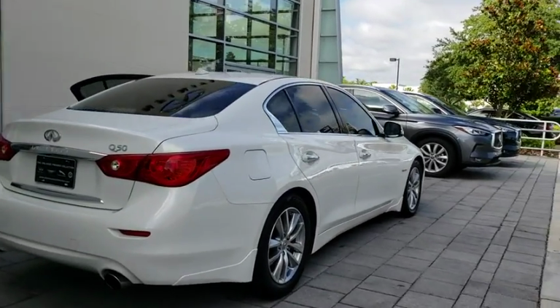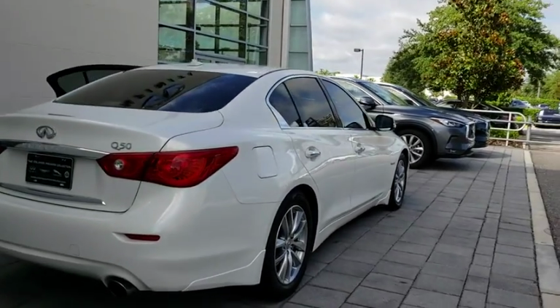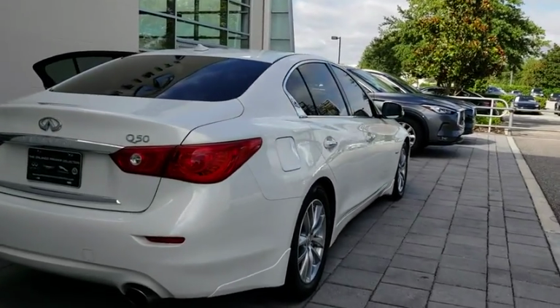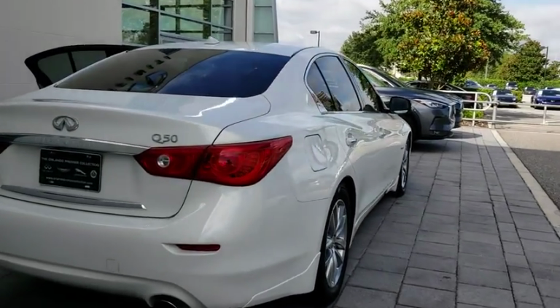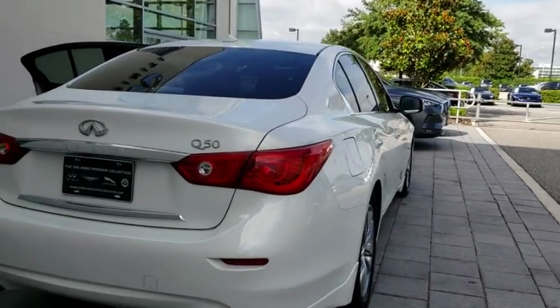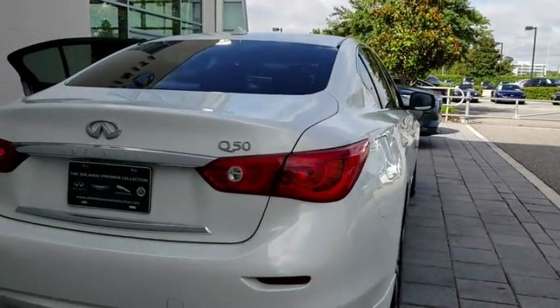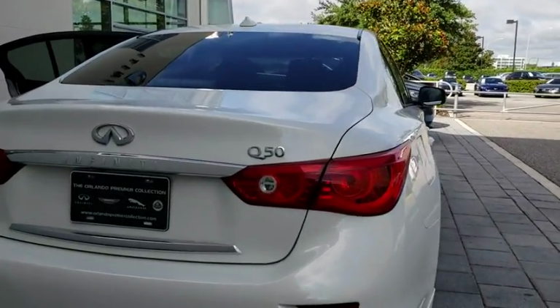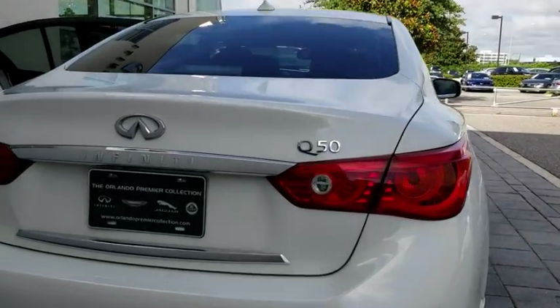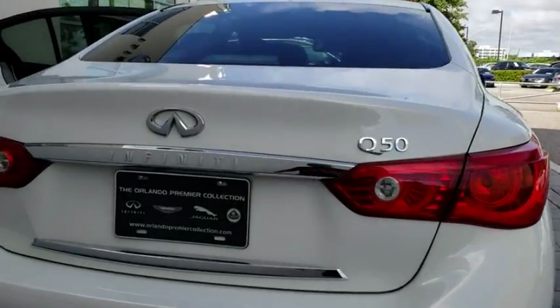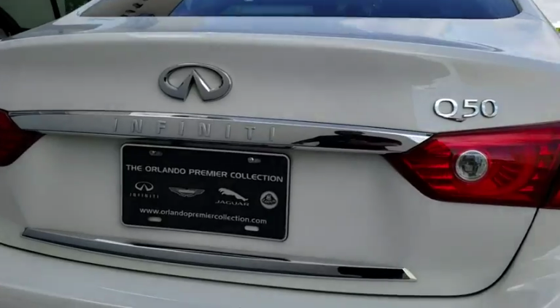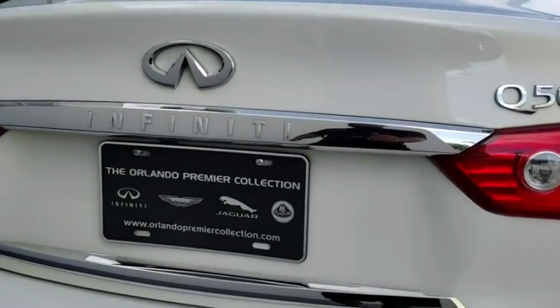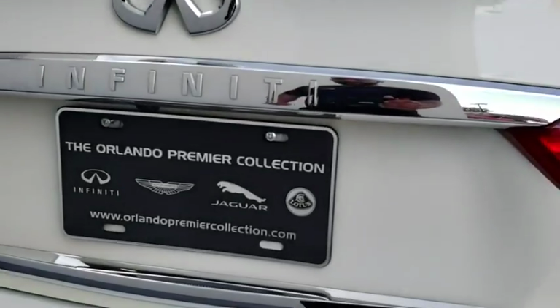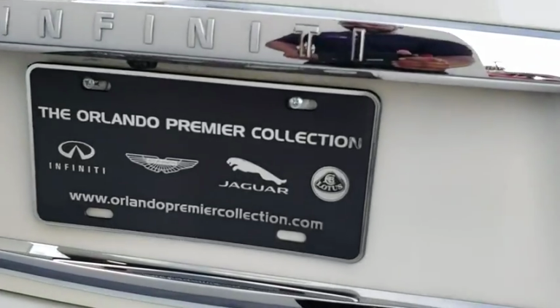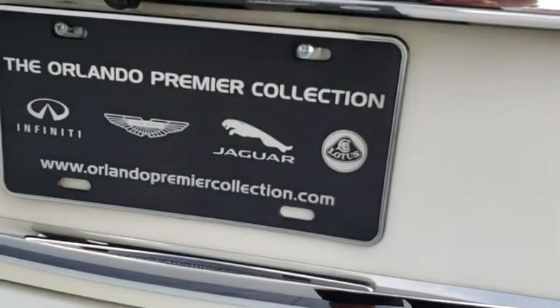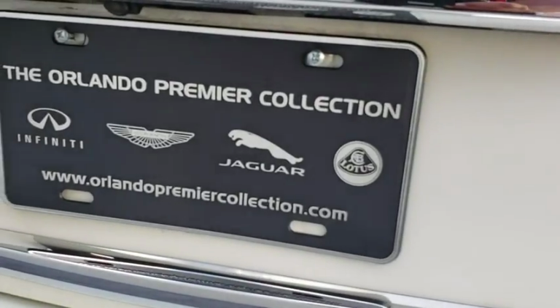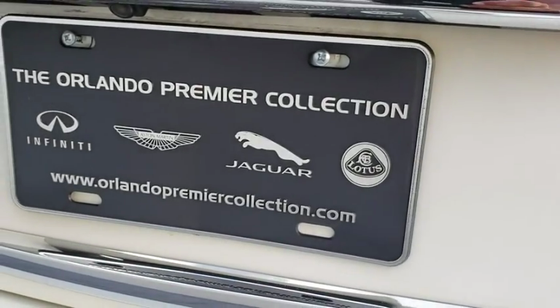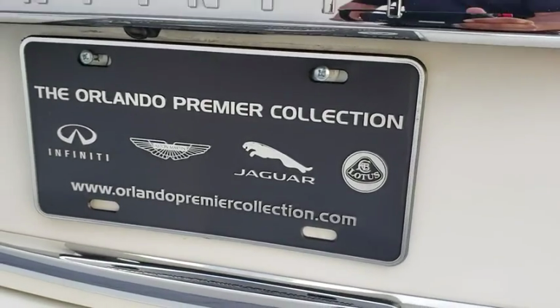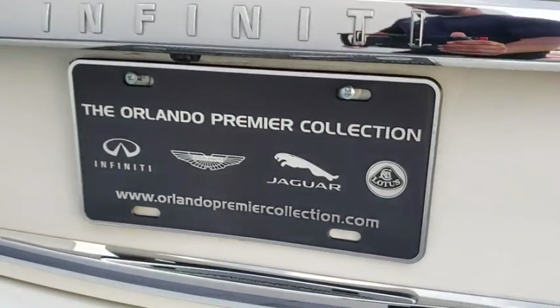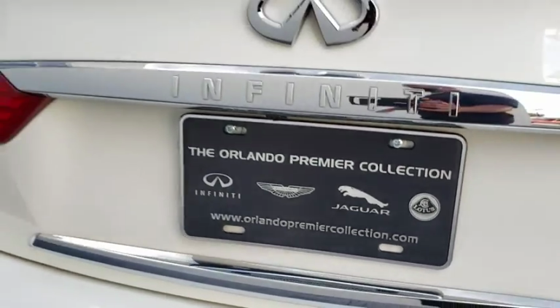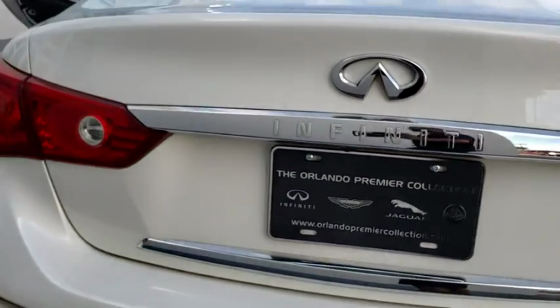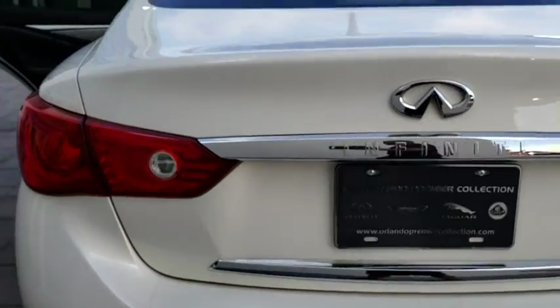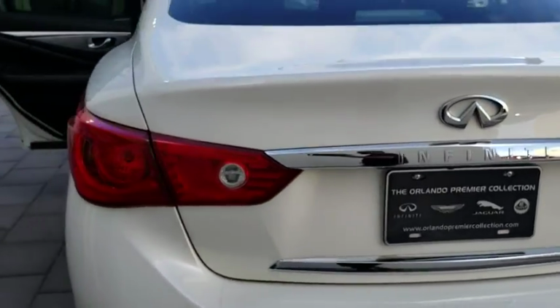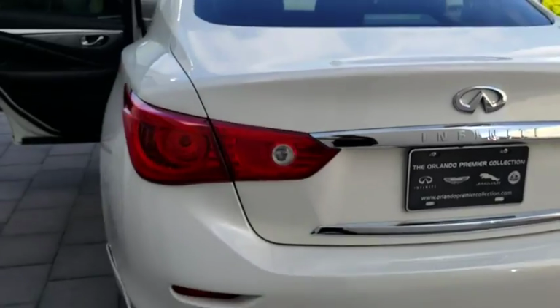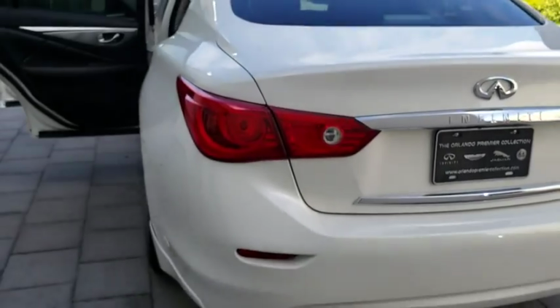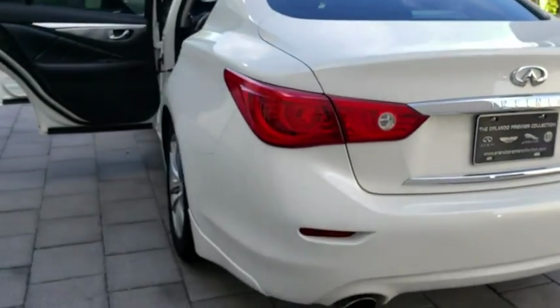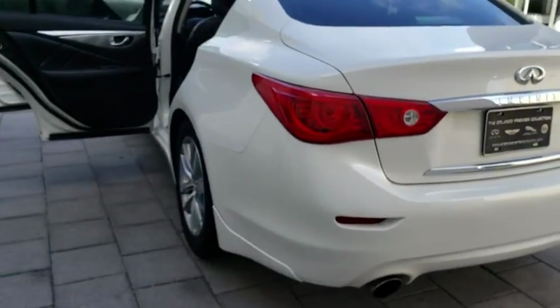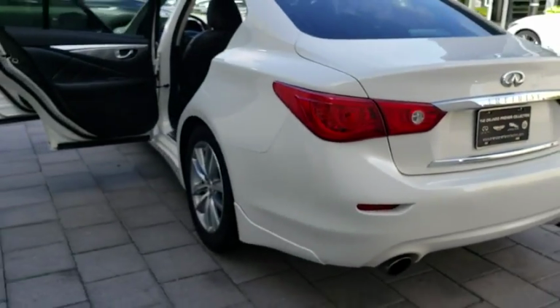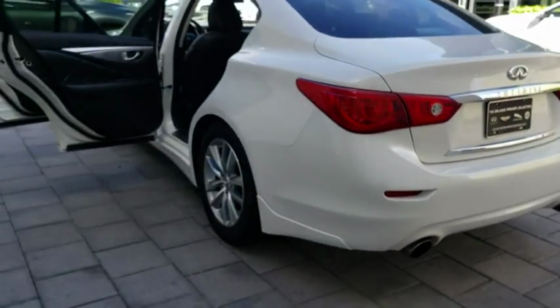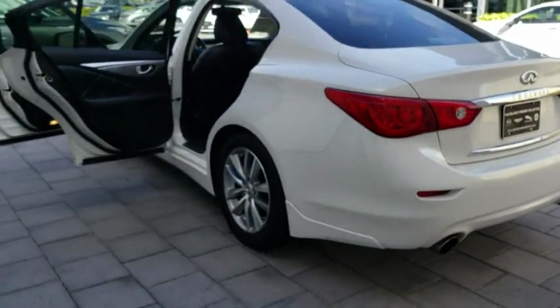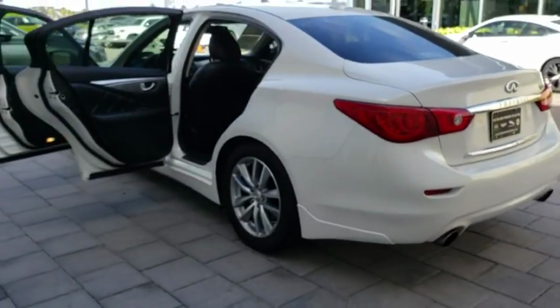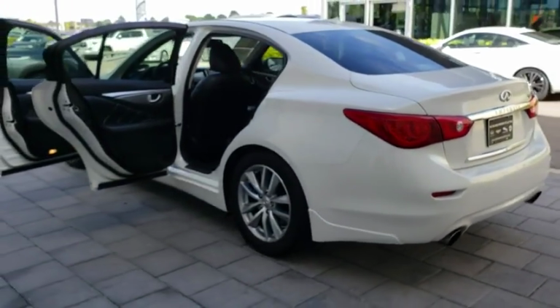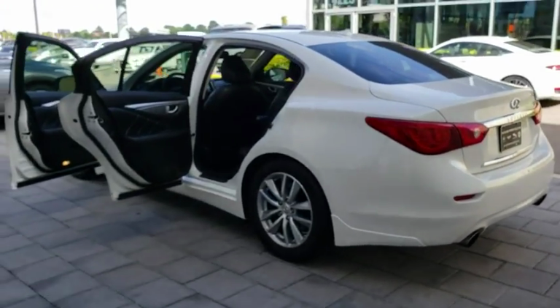The engine block is crafted out of aluminum alloy to help reduce weight and increase responsiveness, giving you incredible power and a truly thrilling drive. This vehicle has less than 60,000 miles.